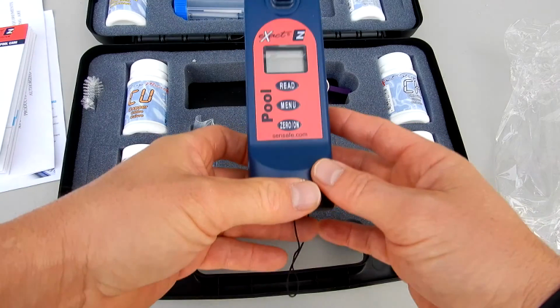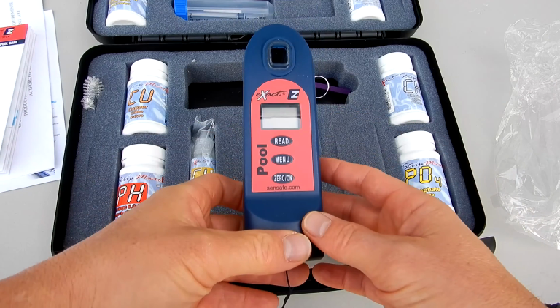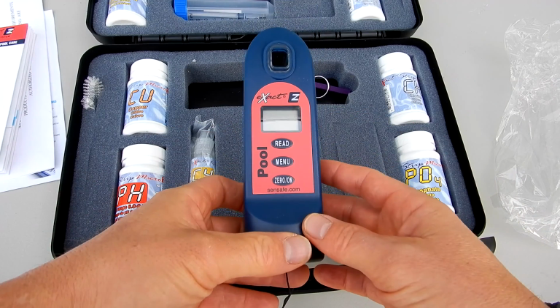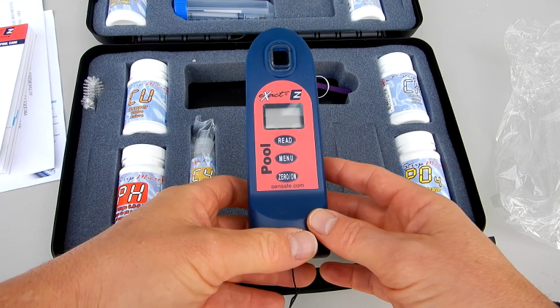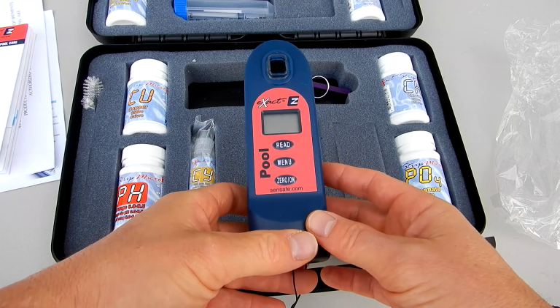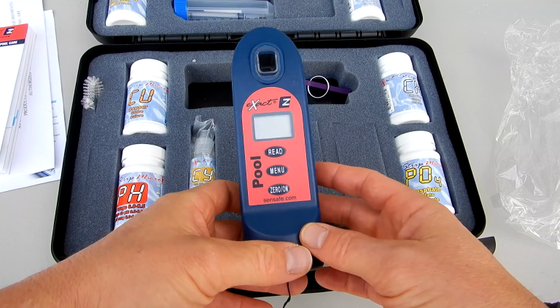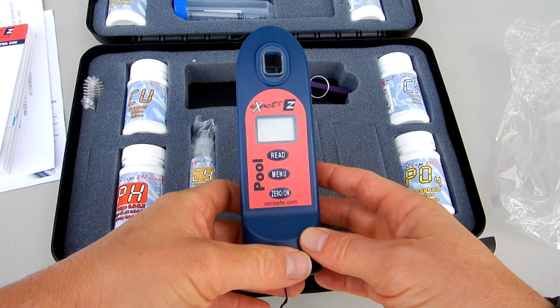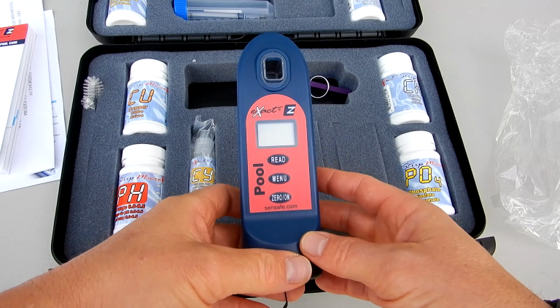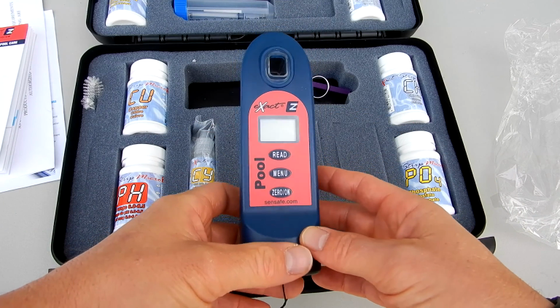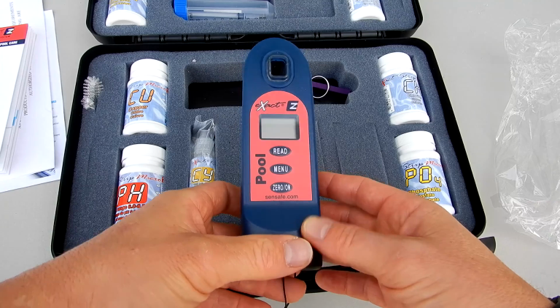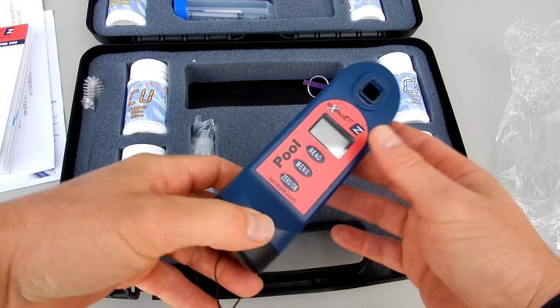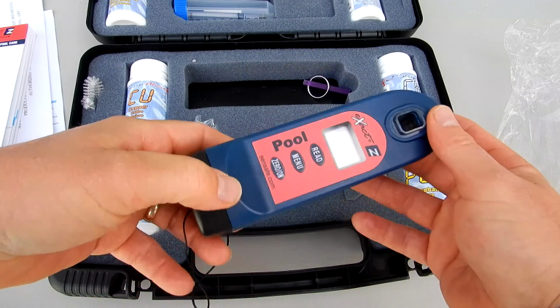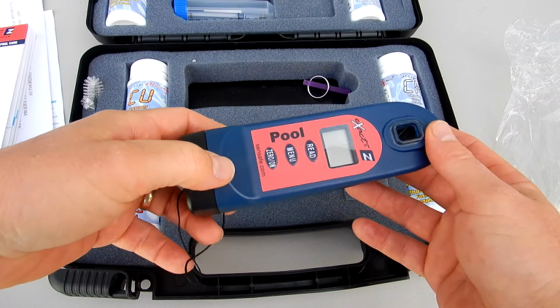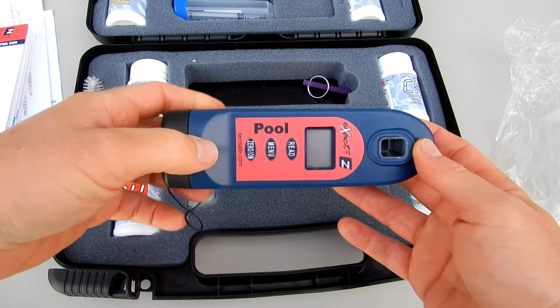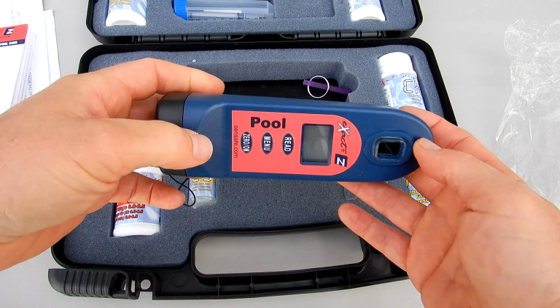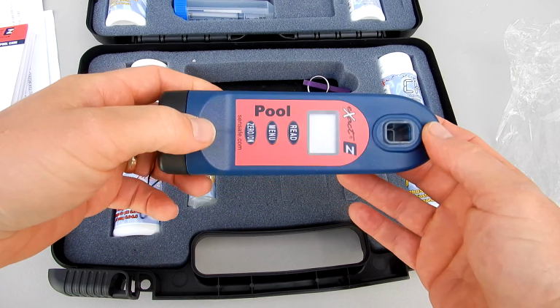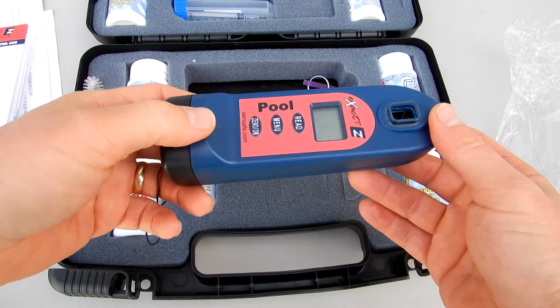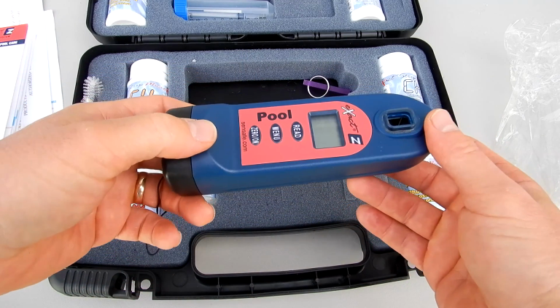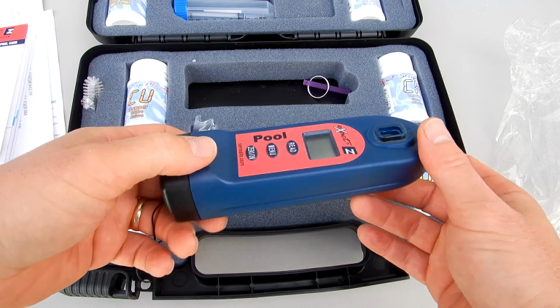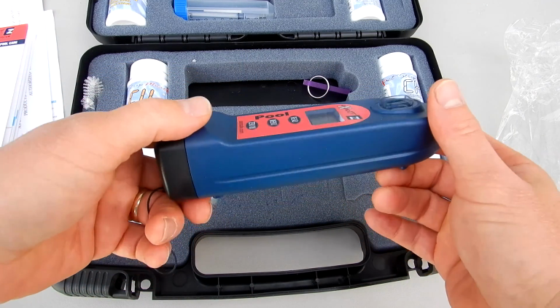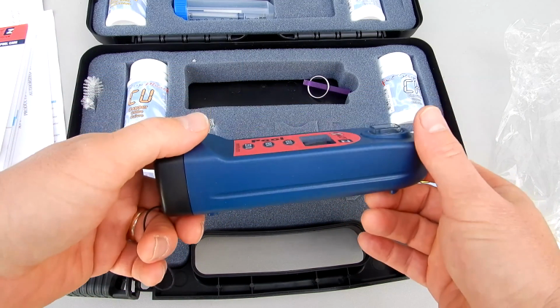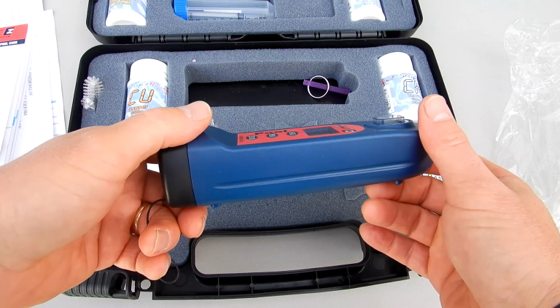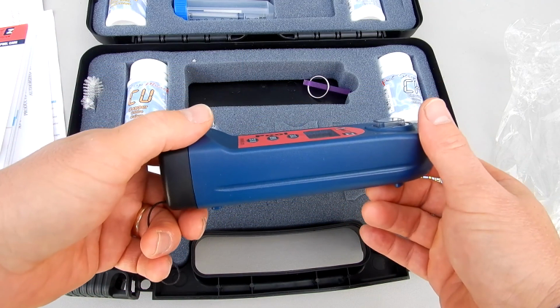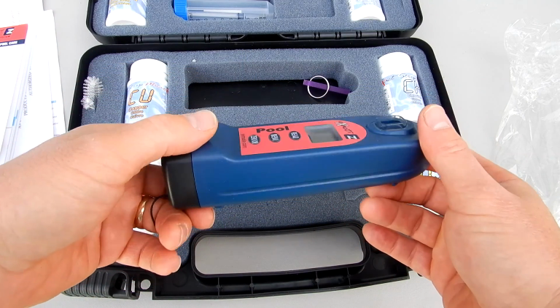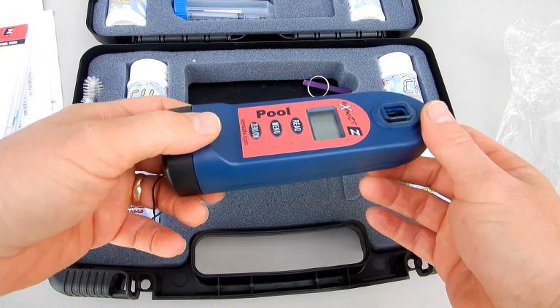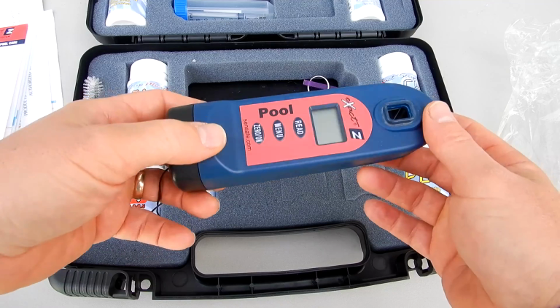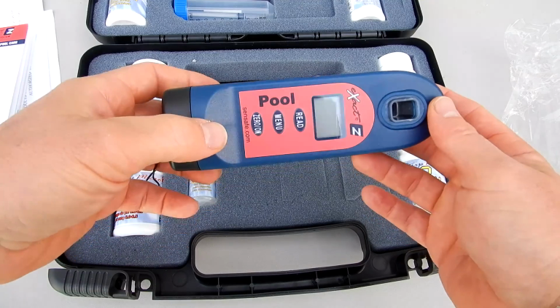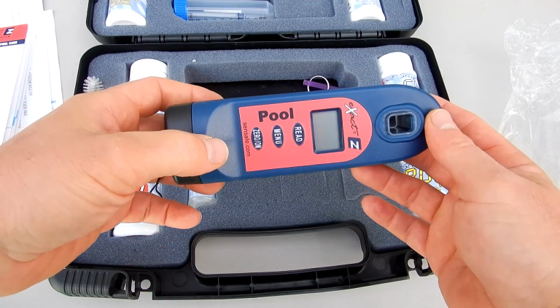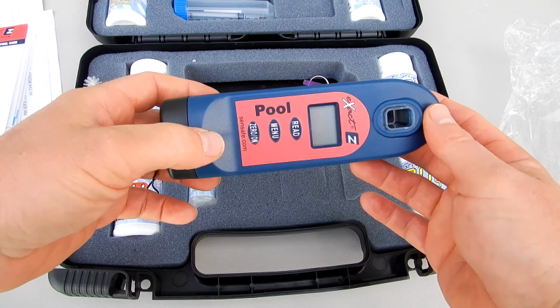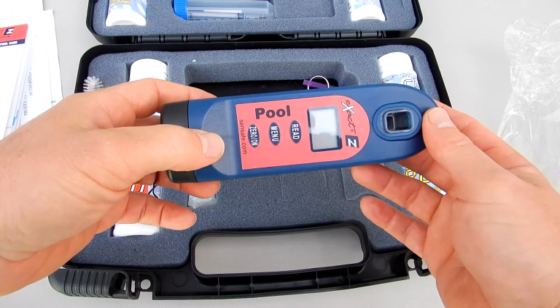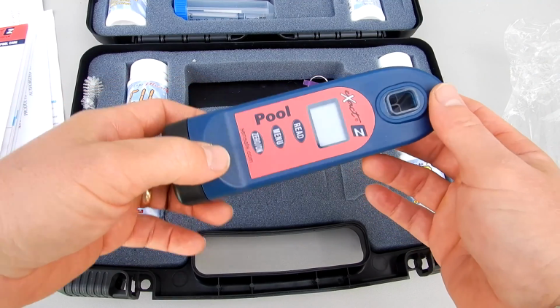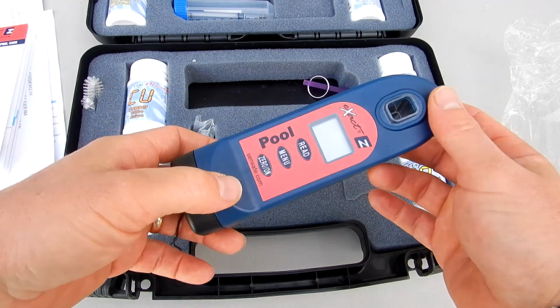Then you have the POOL EXACT EZ Photometer. This photometer is made in the United States. It's also 100% waterproof and it comes with a 2-year manufacturer warranty.